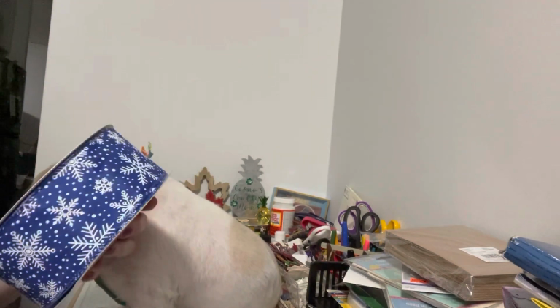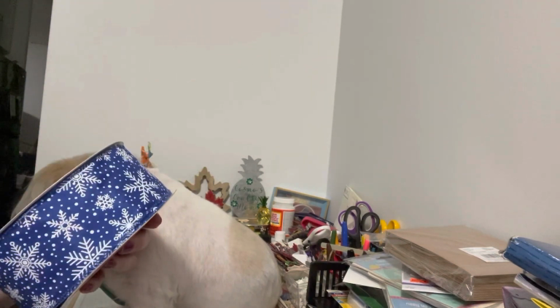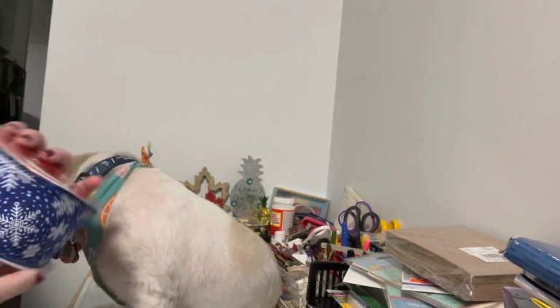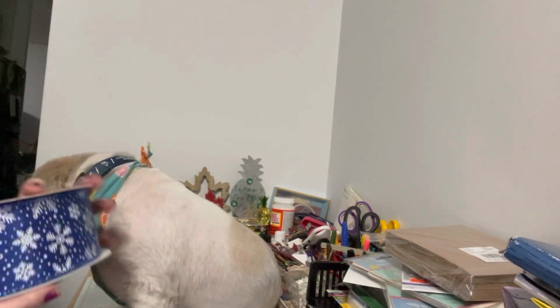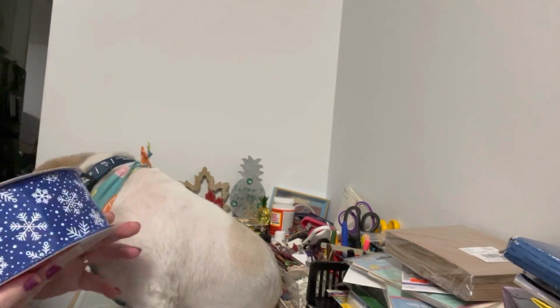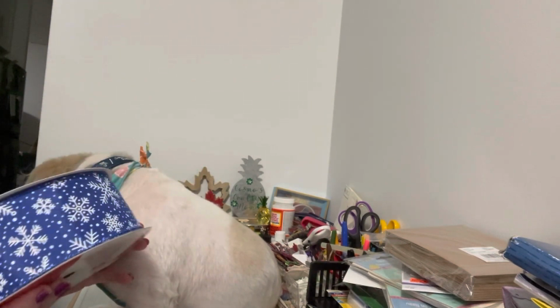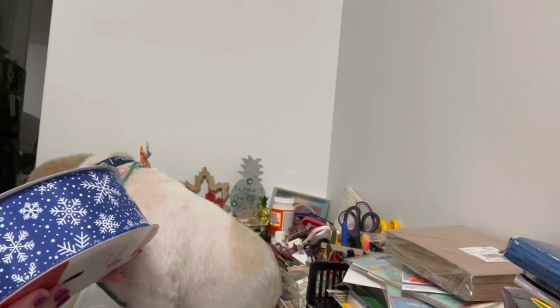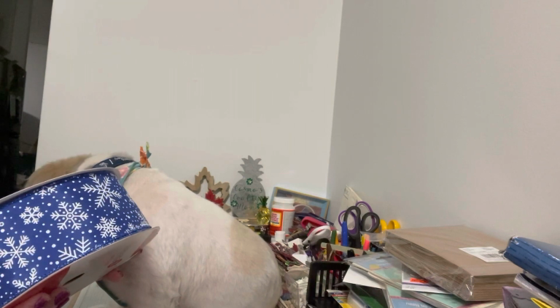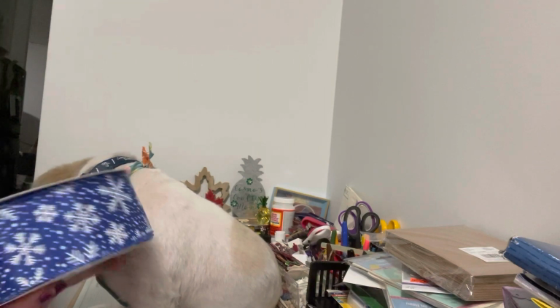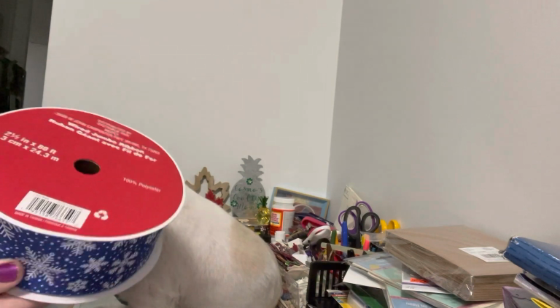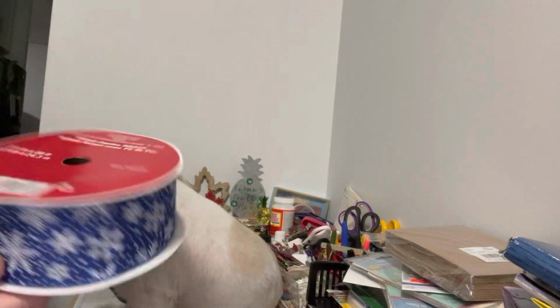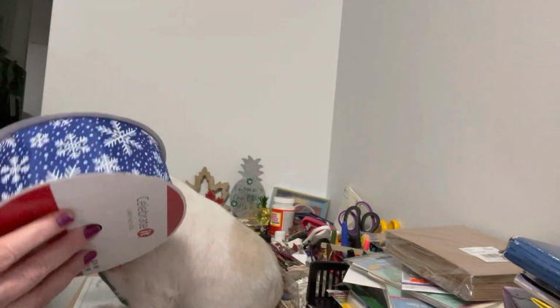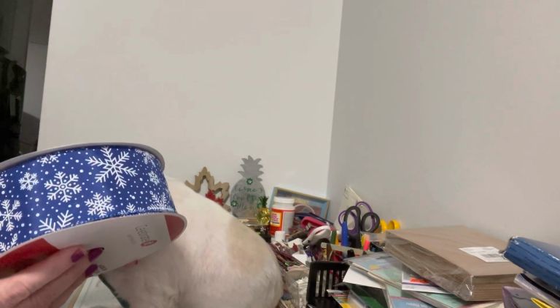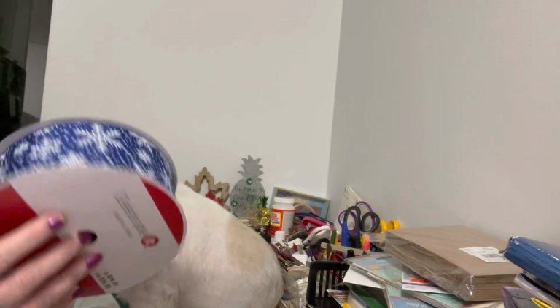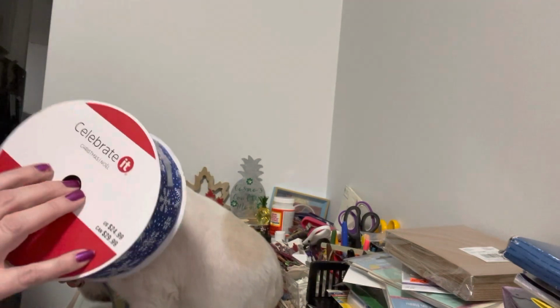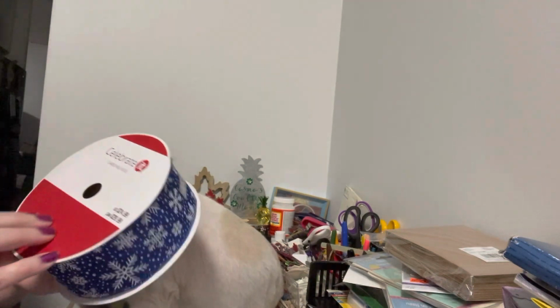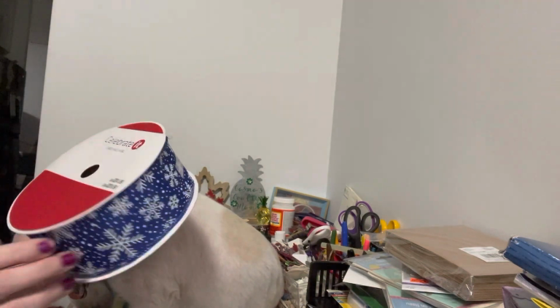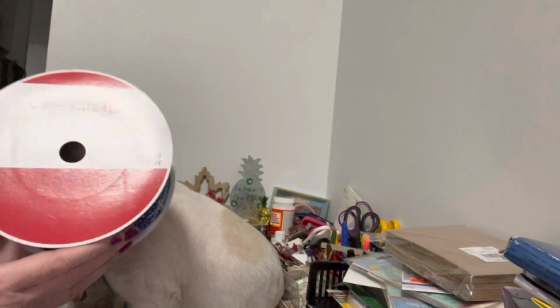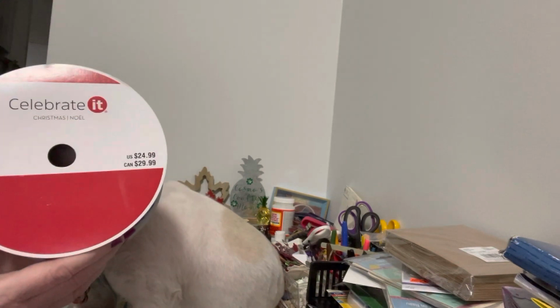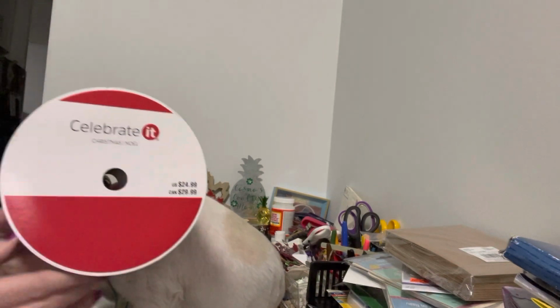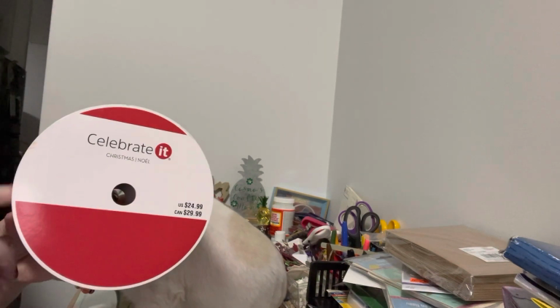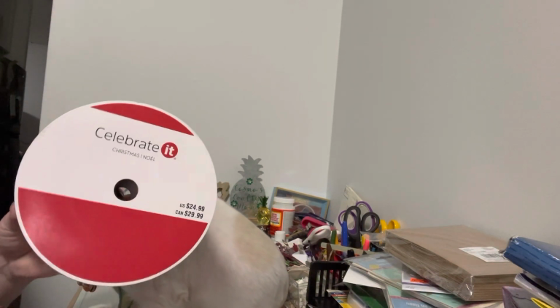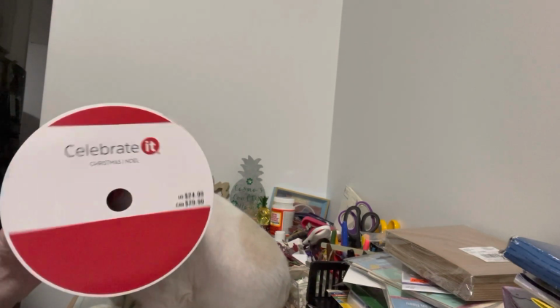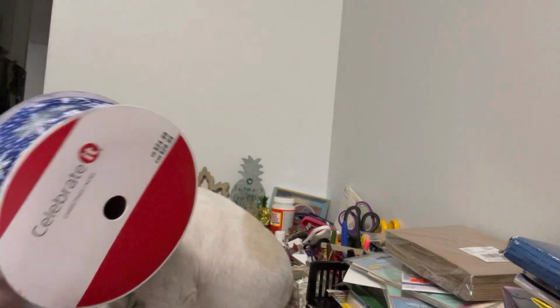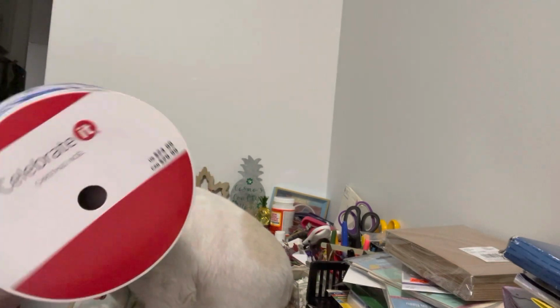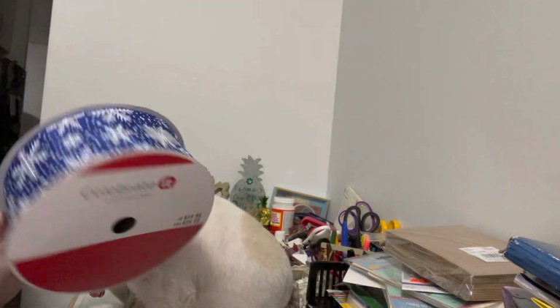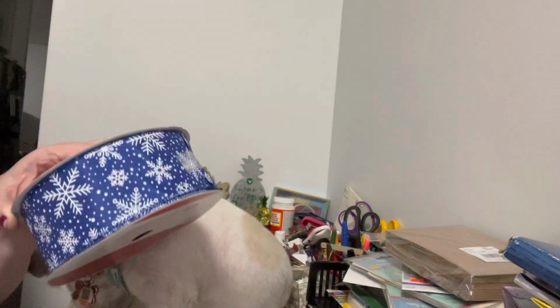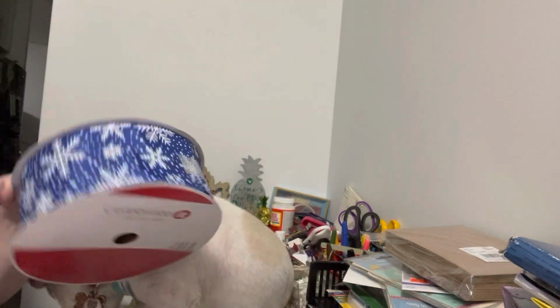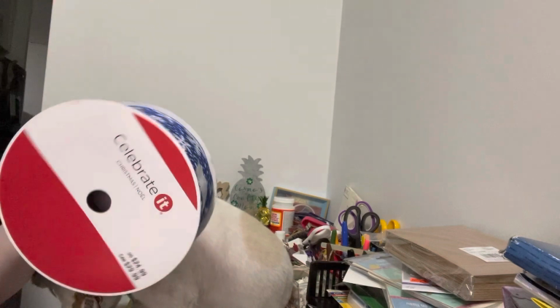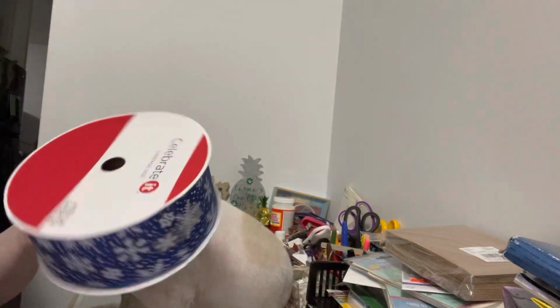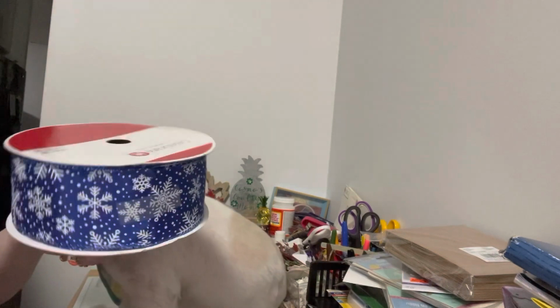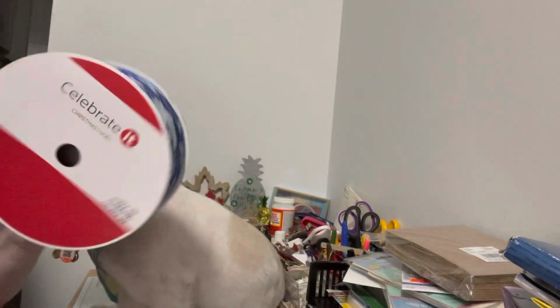It was $29.99 regularly Canadian, and it has 80 feet. I got it at 60% off because I thought I won't be able to find it — and sure enough, during the clearance period there was no more to be found, so I'm happy I bought that.